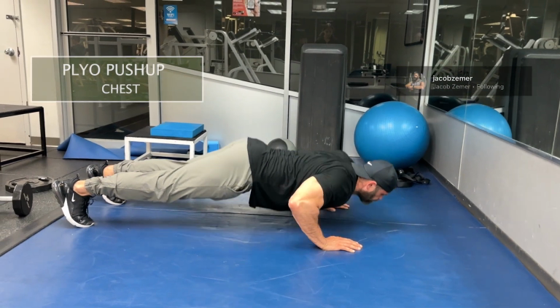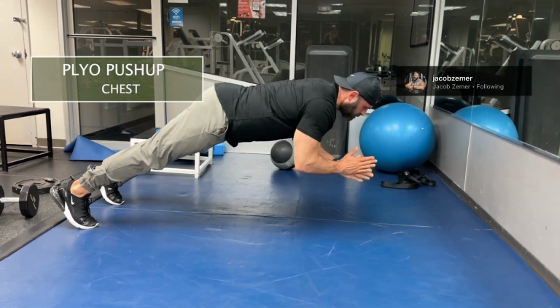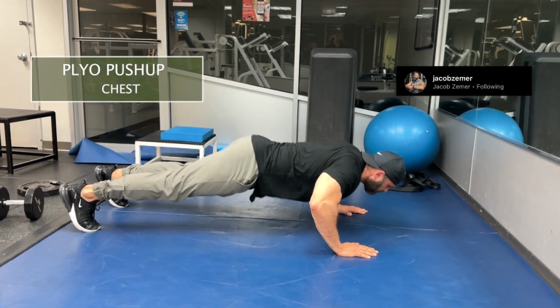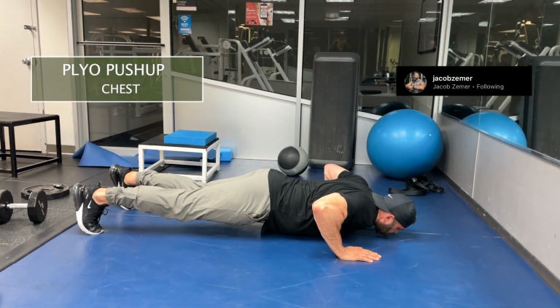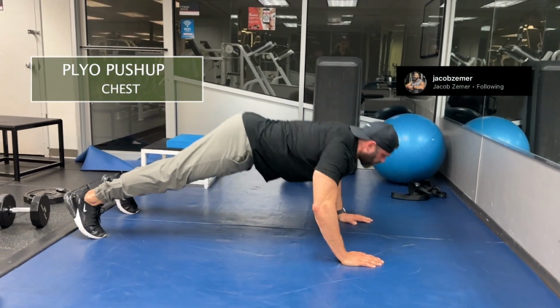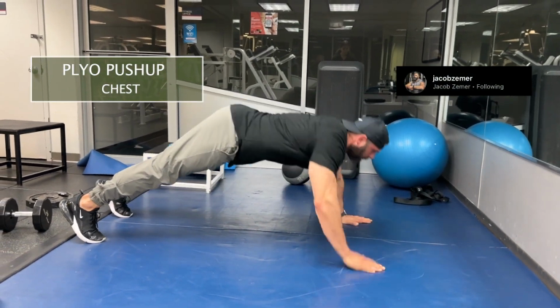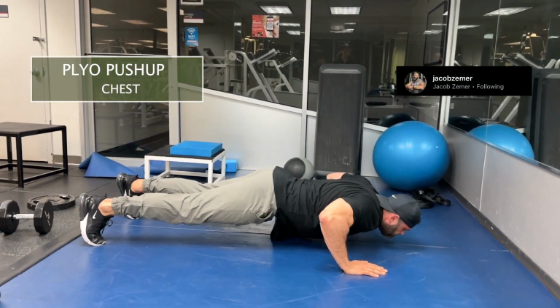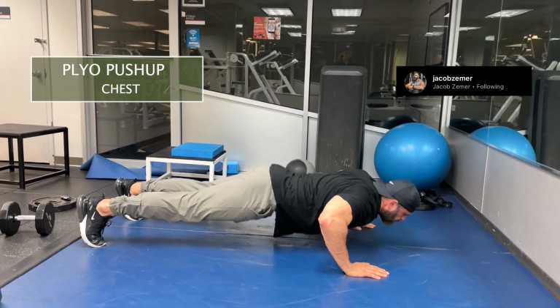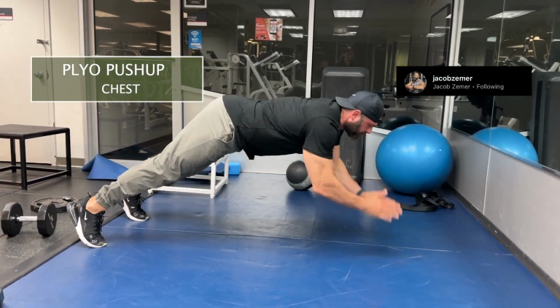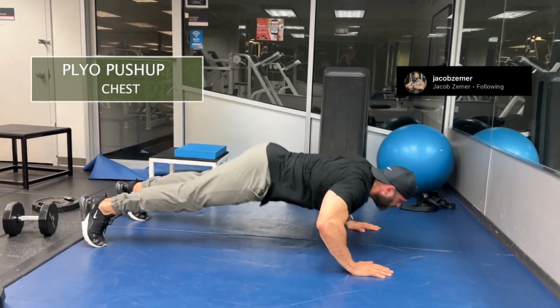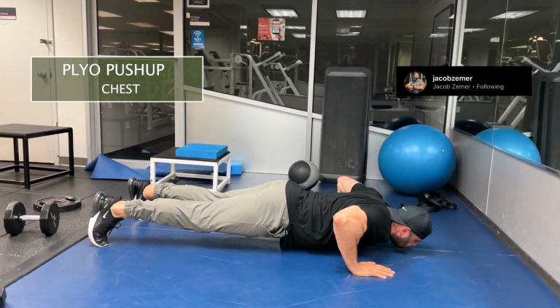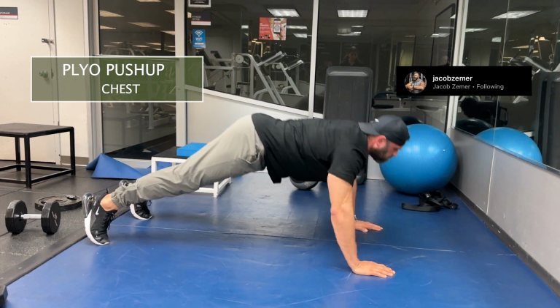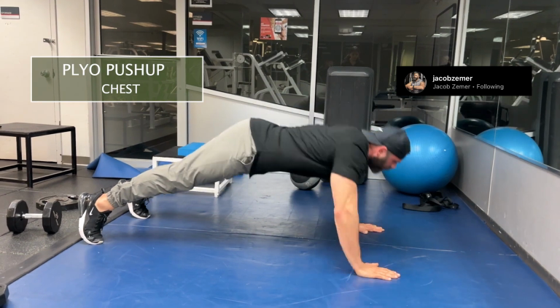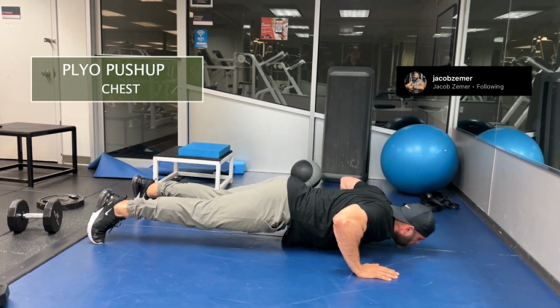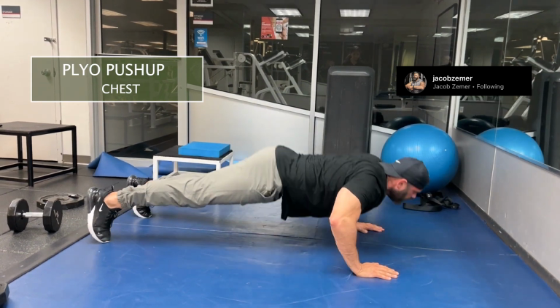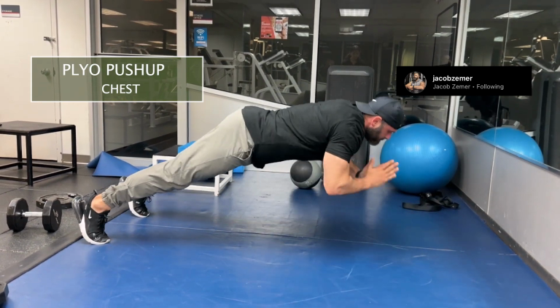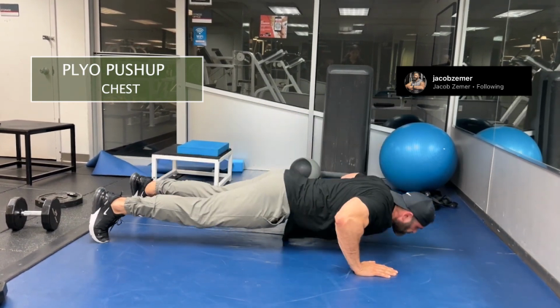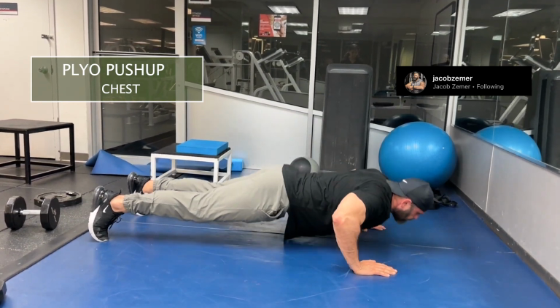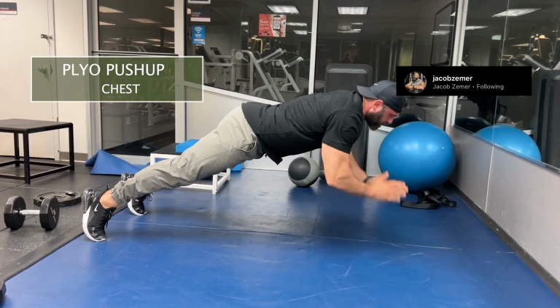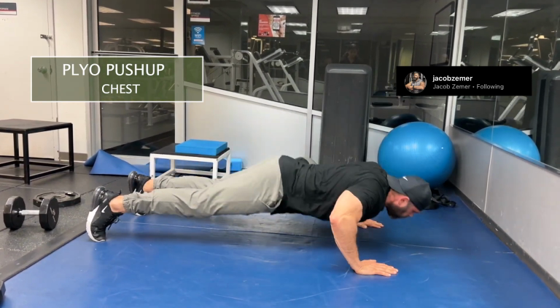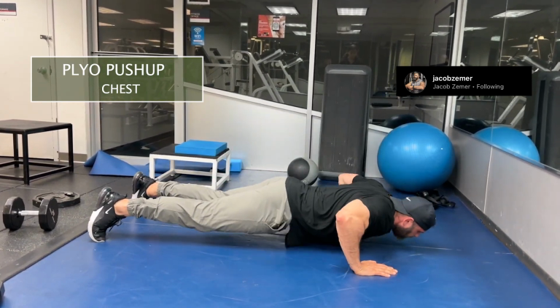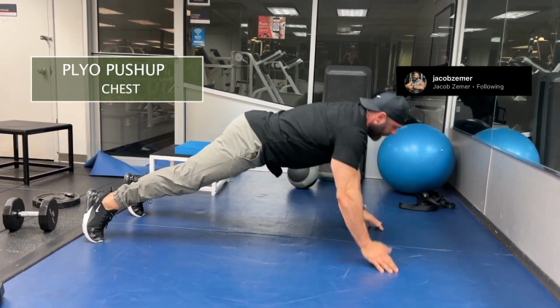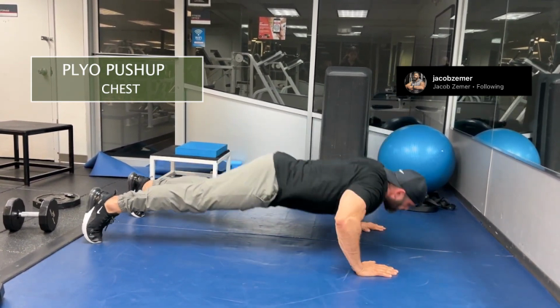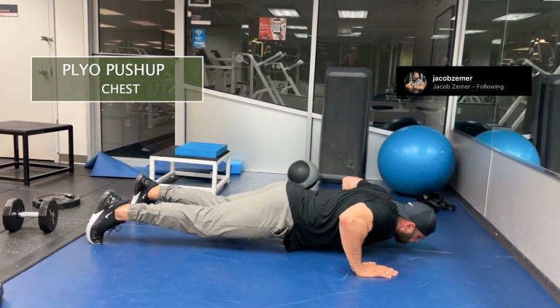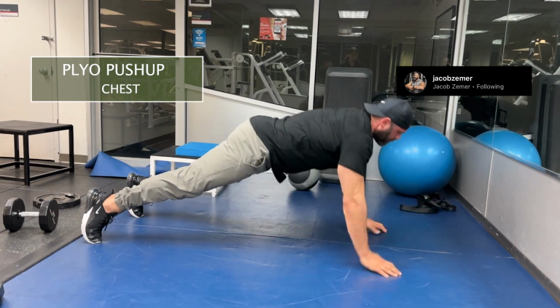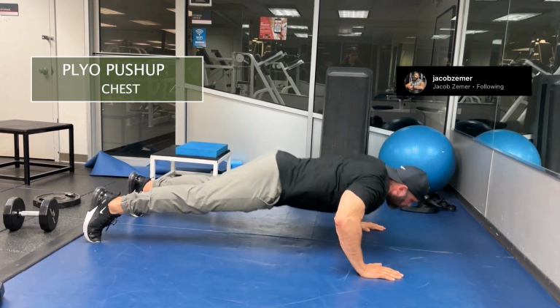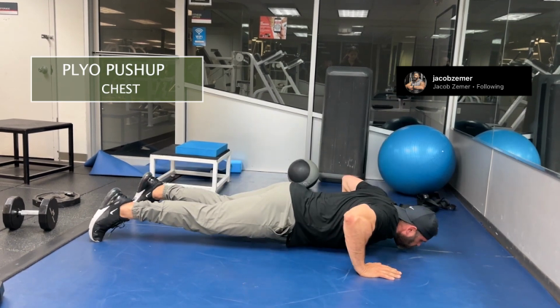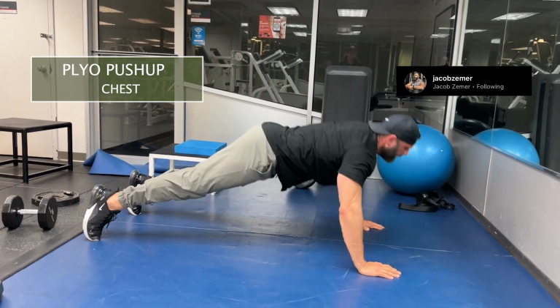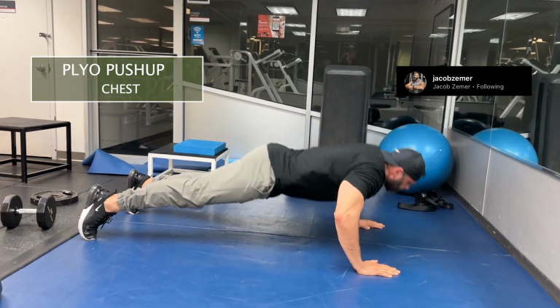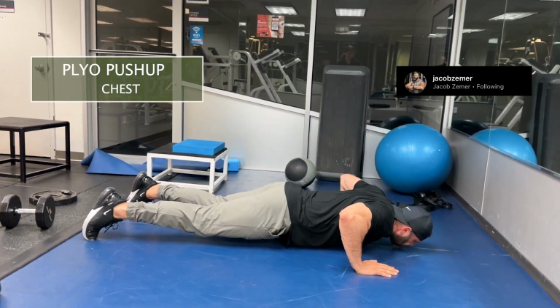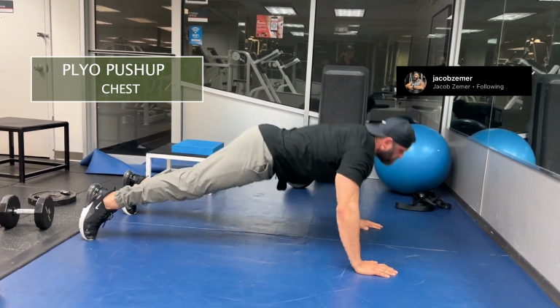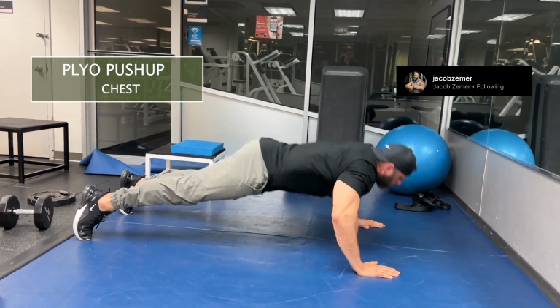Plyo push-ups. This is a dynamic version of a push-up. Push-ups are traditionally static. This one is fast-paced with me flying through the air. So I come down nice and quickly, I push through my hands, and then I levitate into the air.